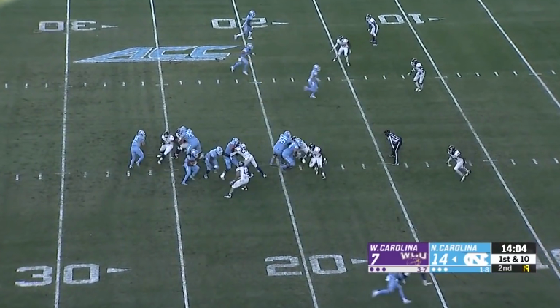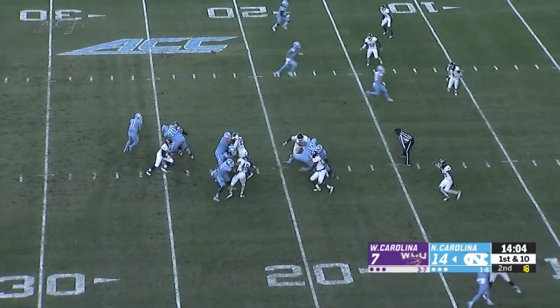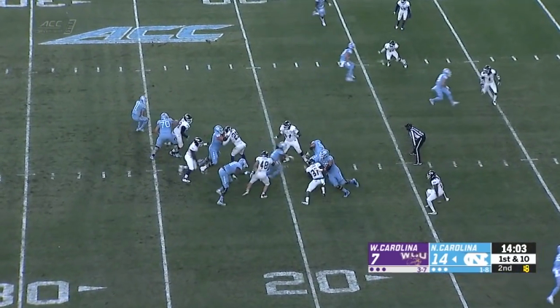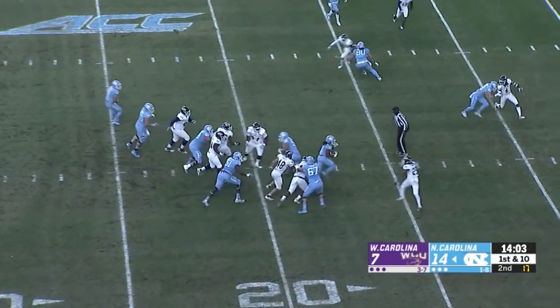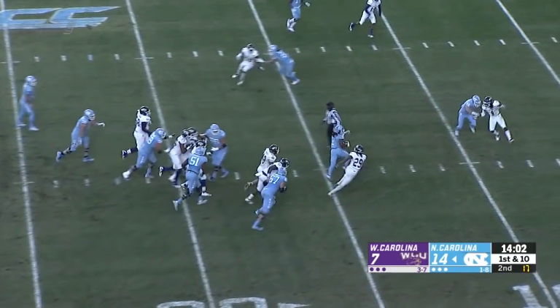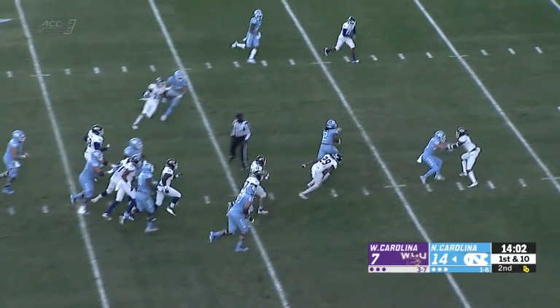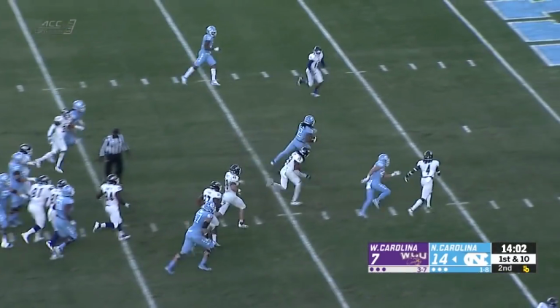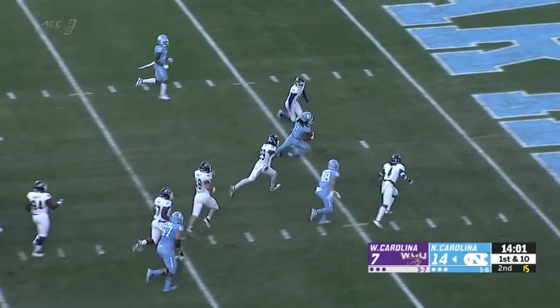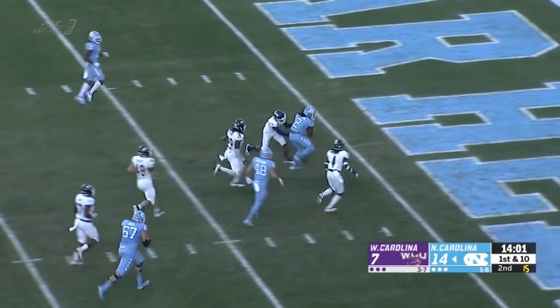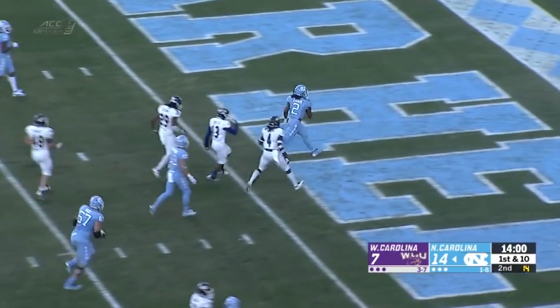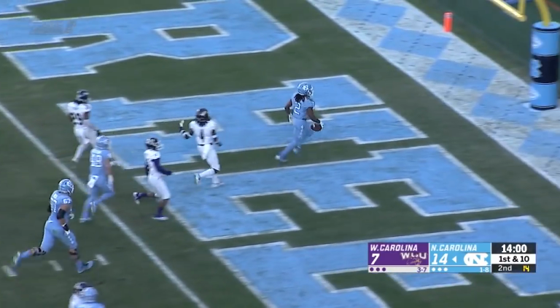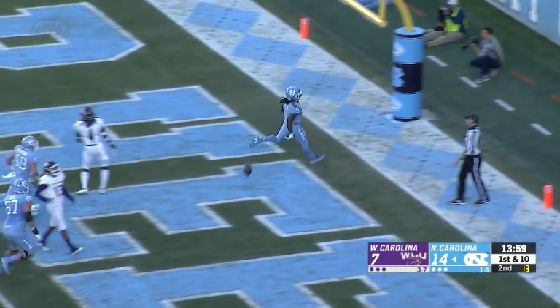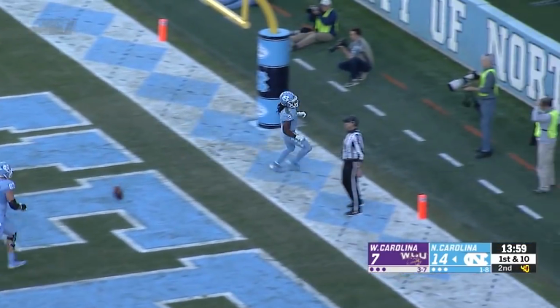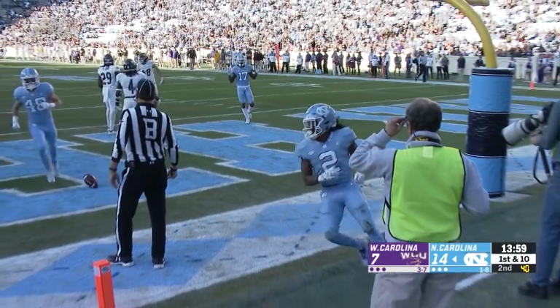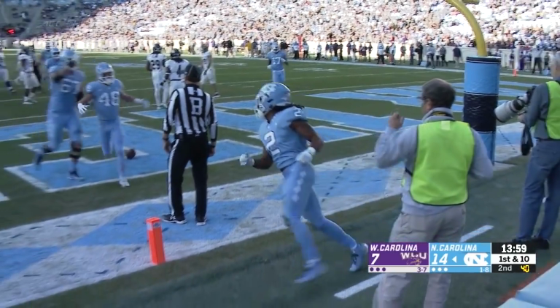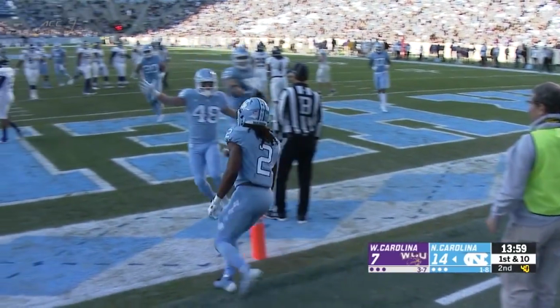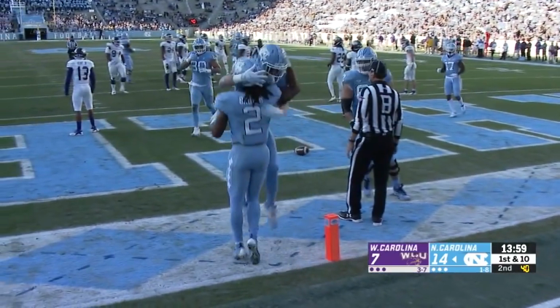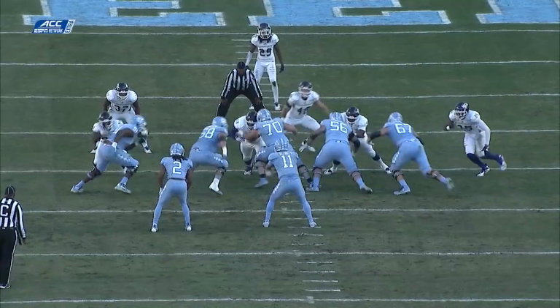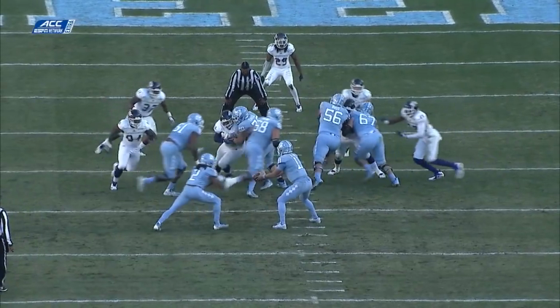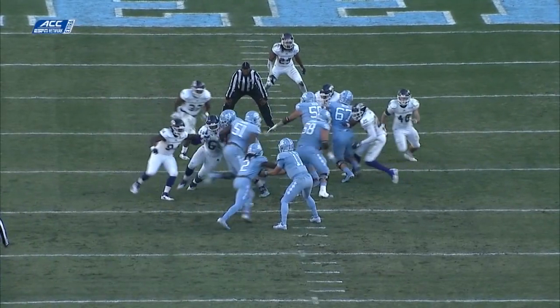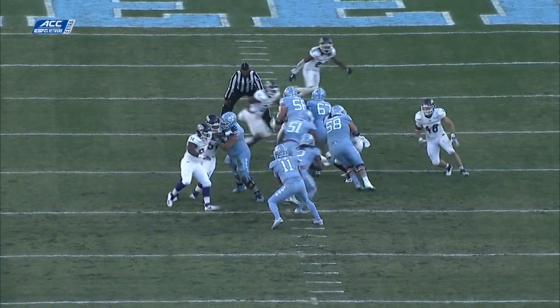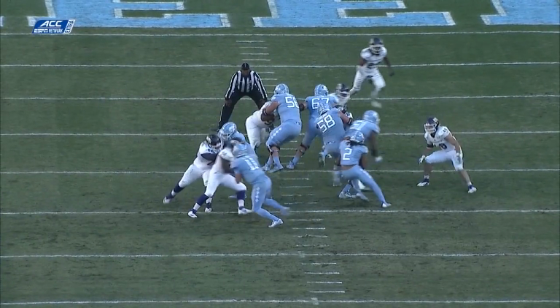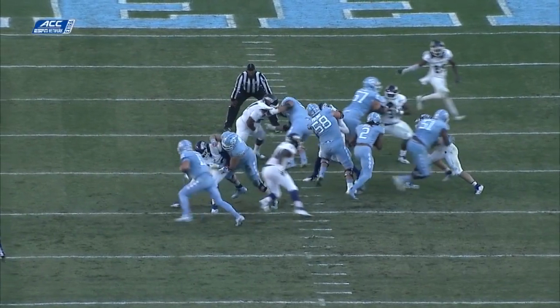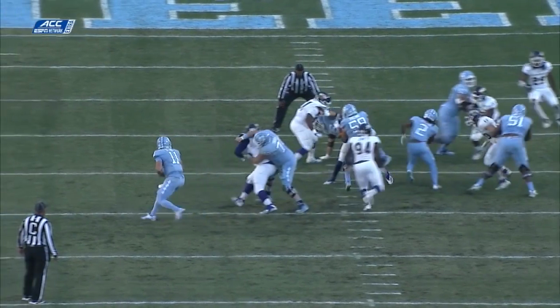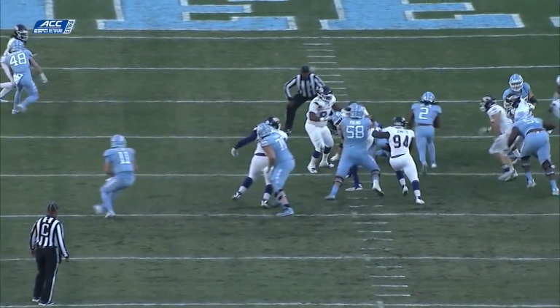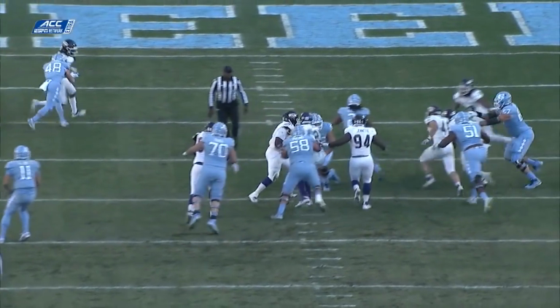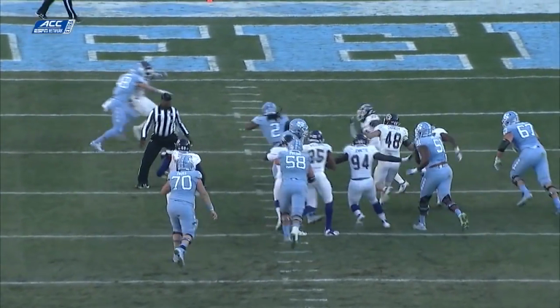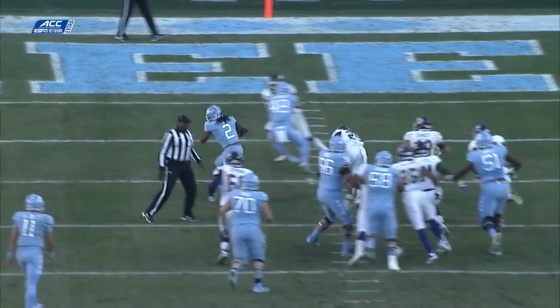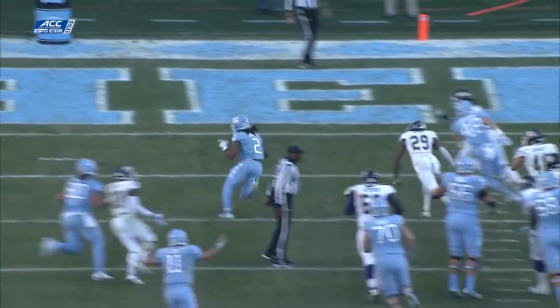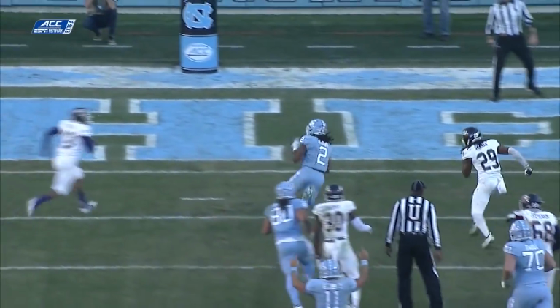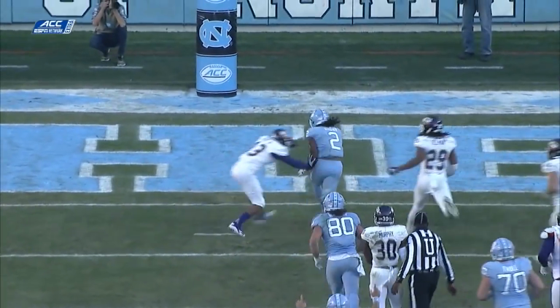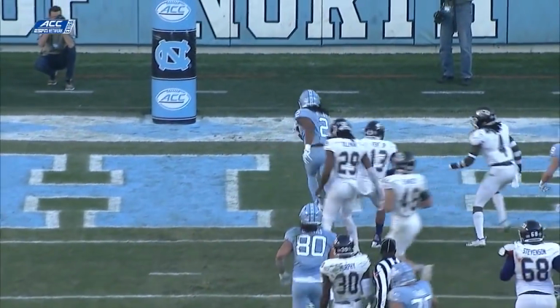Elliott — straight handoff to Brown. Patiently runs up the middle. 15, 10, 5. Give him 6. It didn't start real fast; he took his time to figure out where the hole was. But when he saw it — right through there for the touchdown.